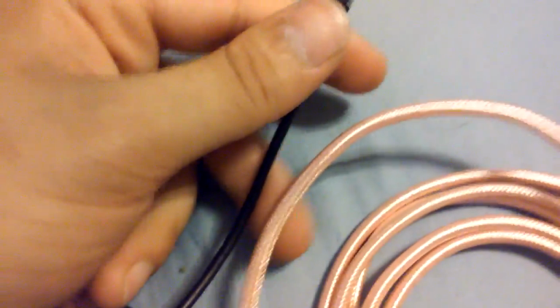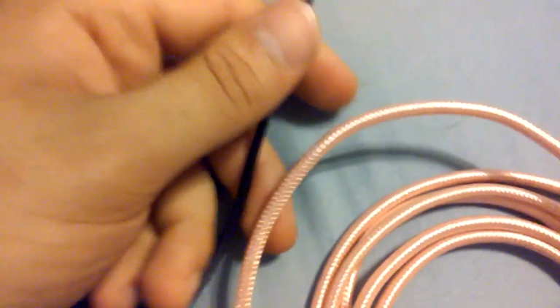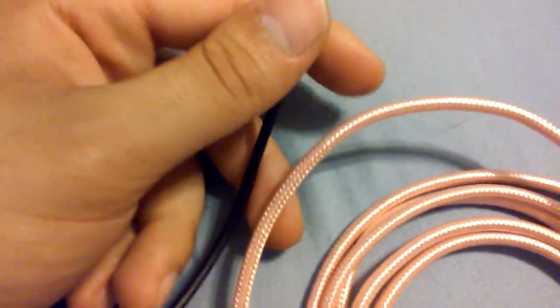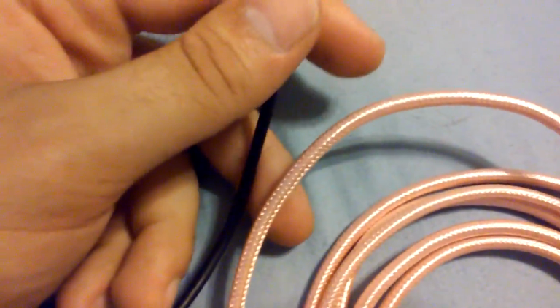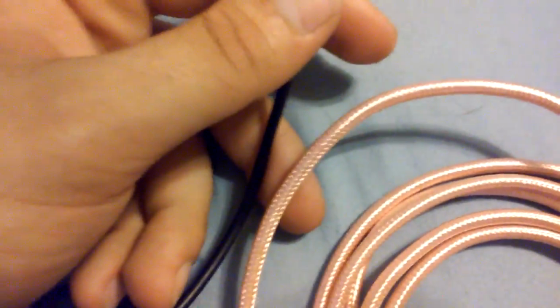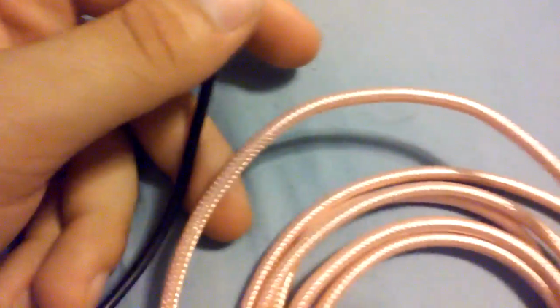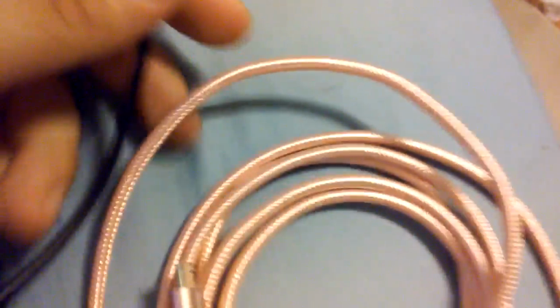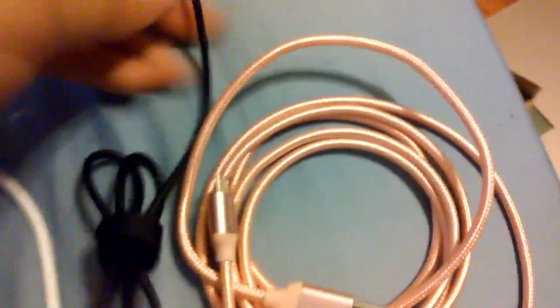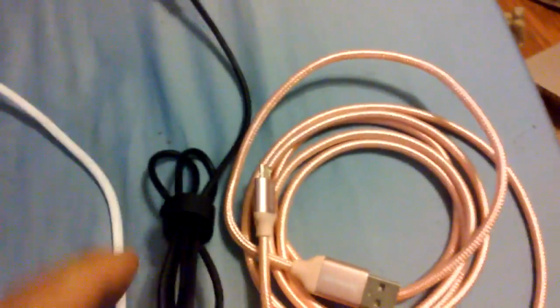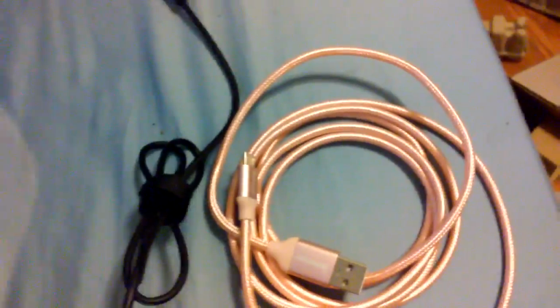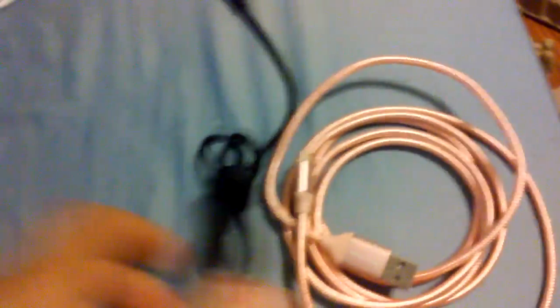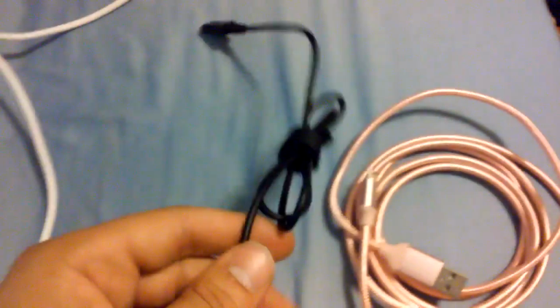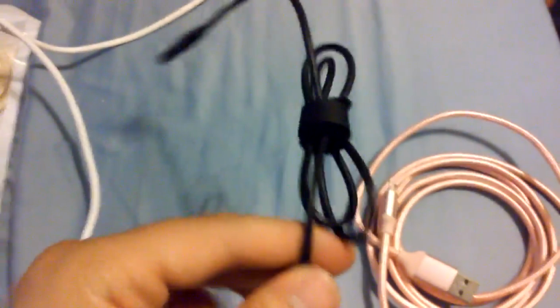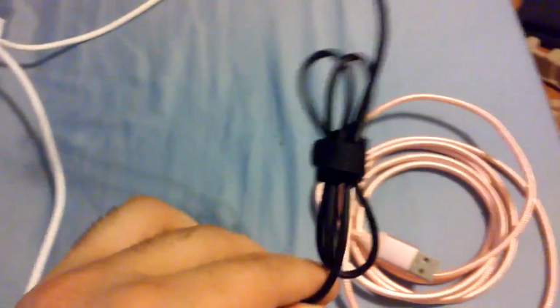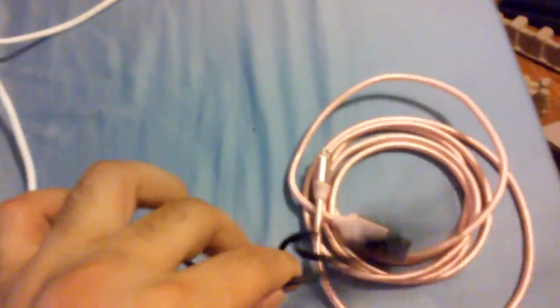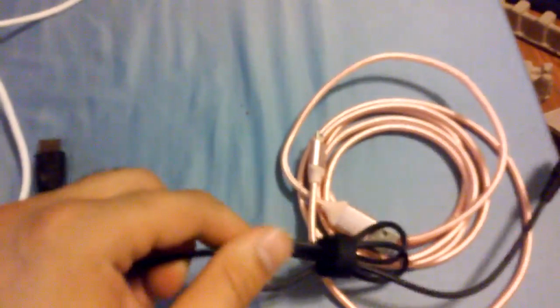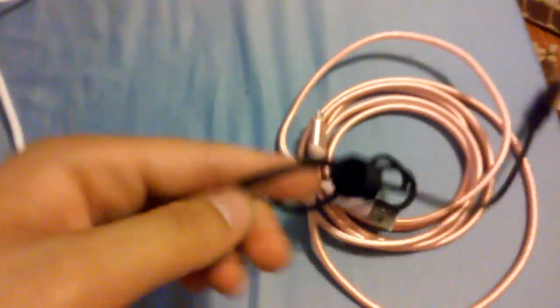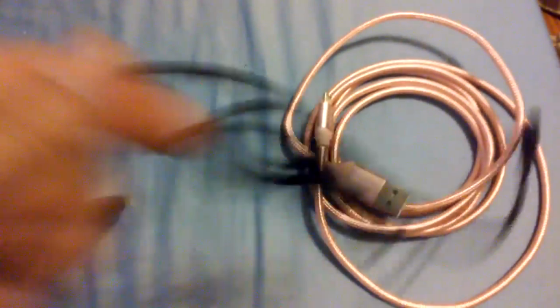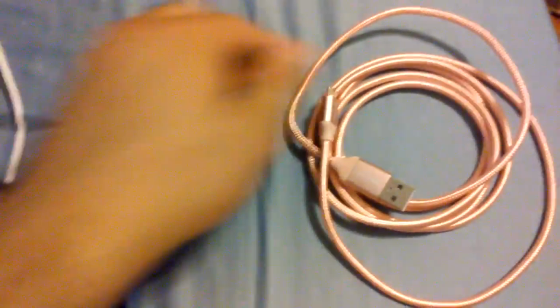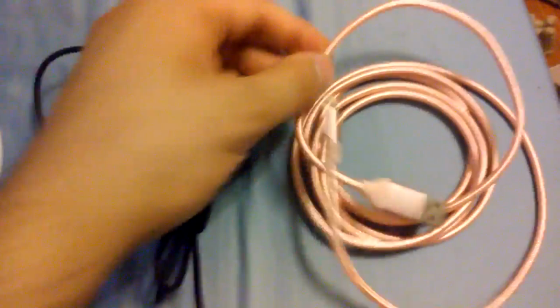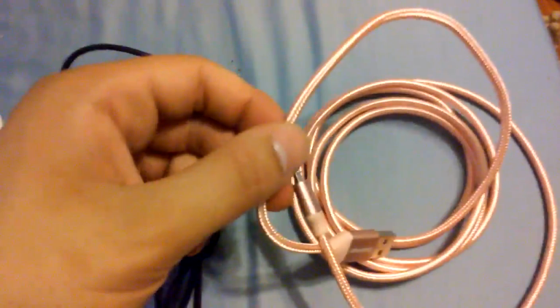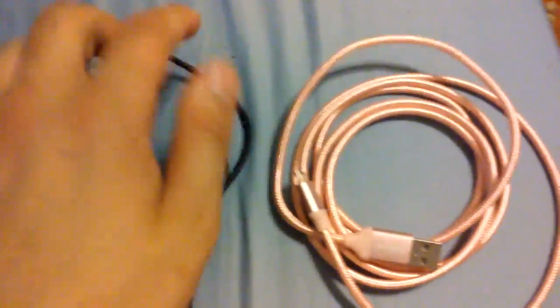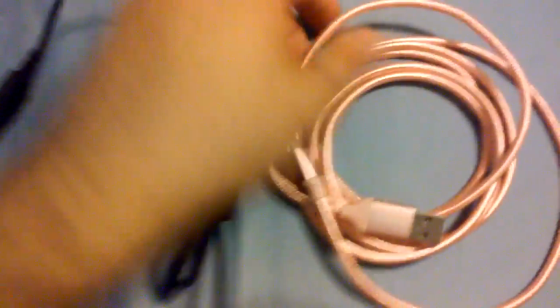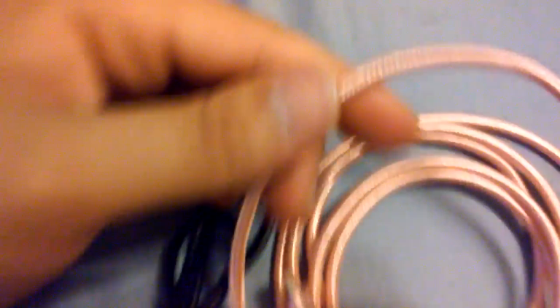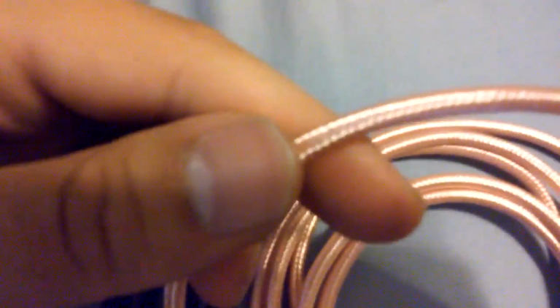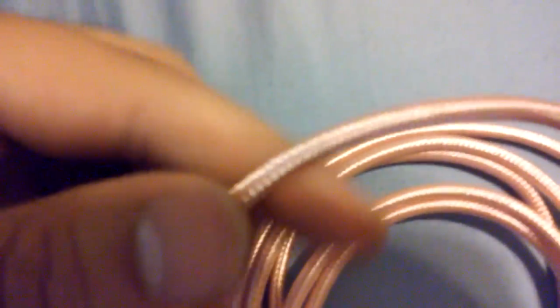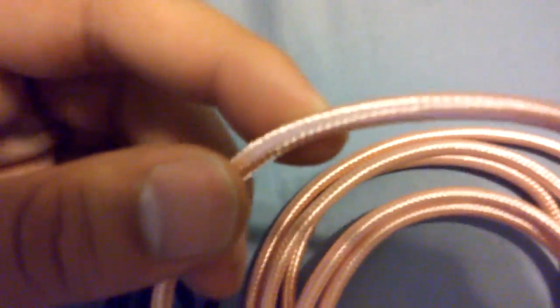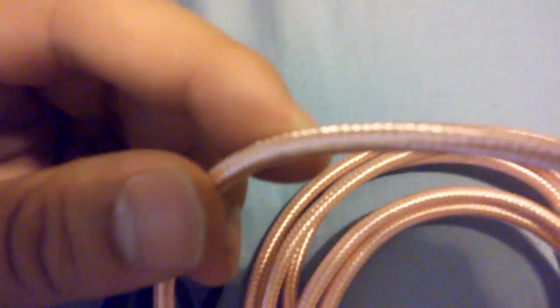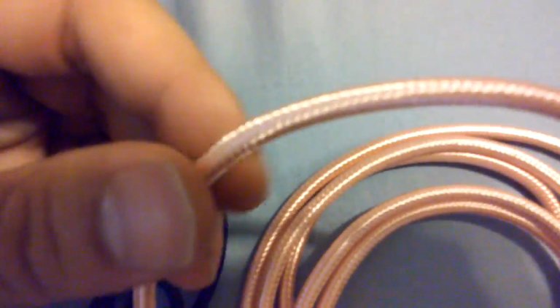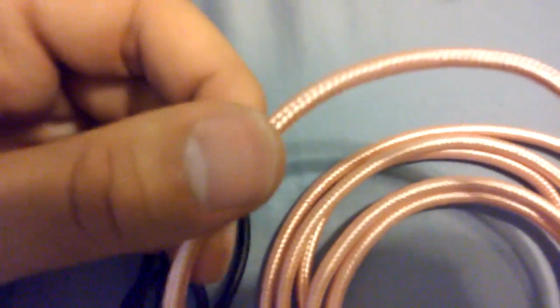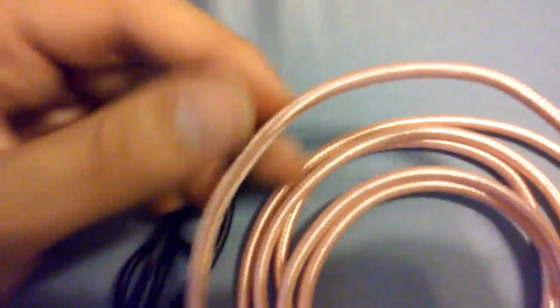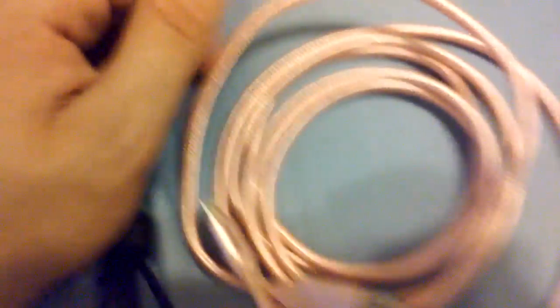Stepping on them is definitely not going to destroy them. I mean, if you do step on them a lot, I'd recommend replacing them after a while. But the Samsung cable looks like much lower quality — it's made of plastic, while this one is nylon braided. I really like the feel and look of the nylon braiding.